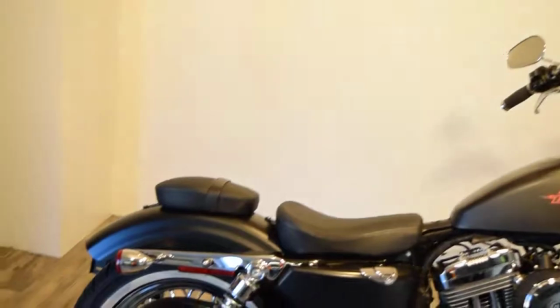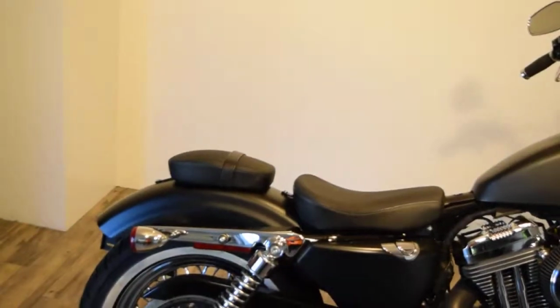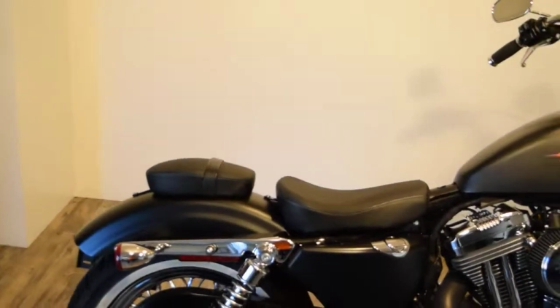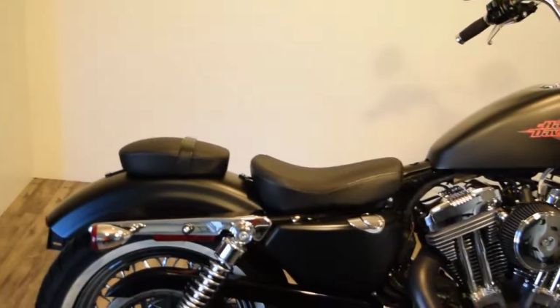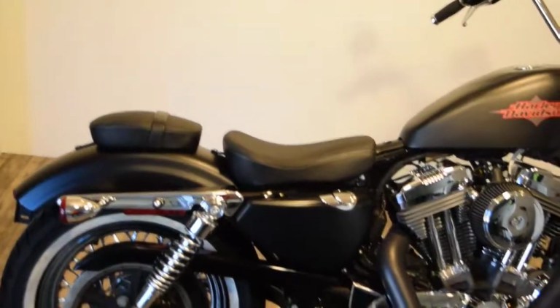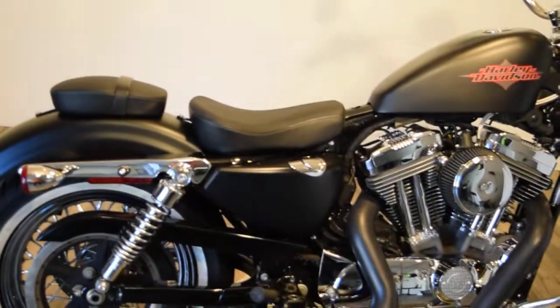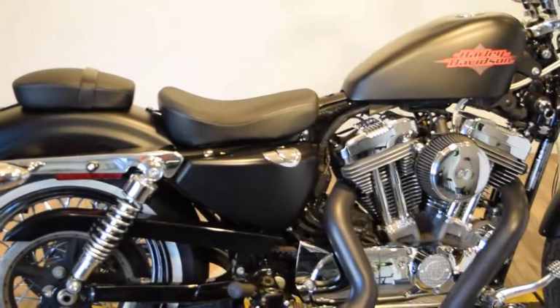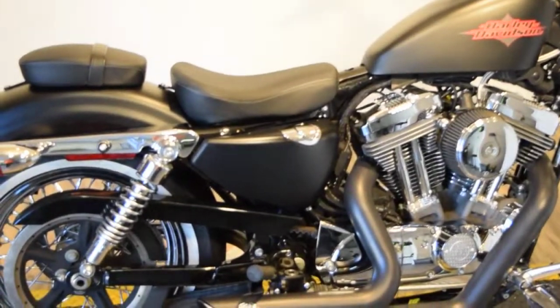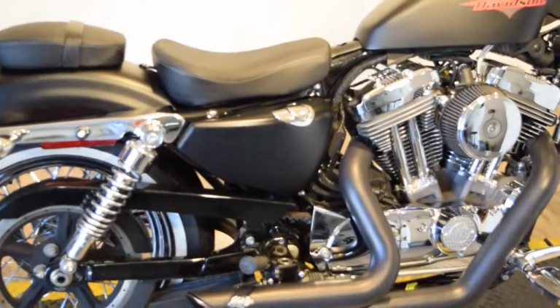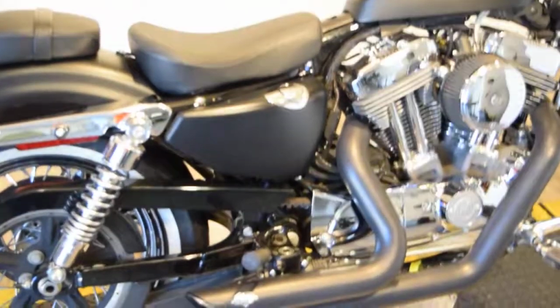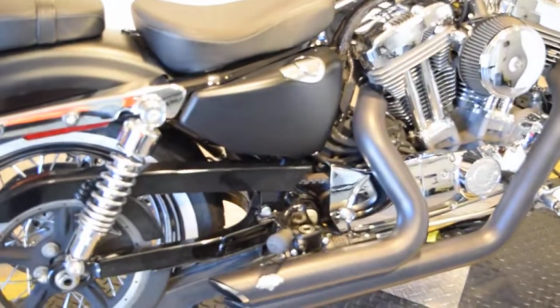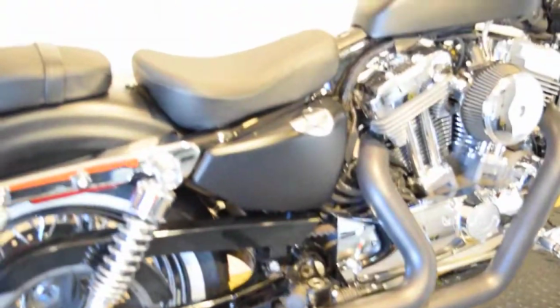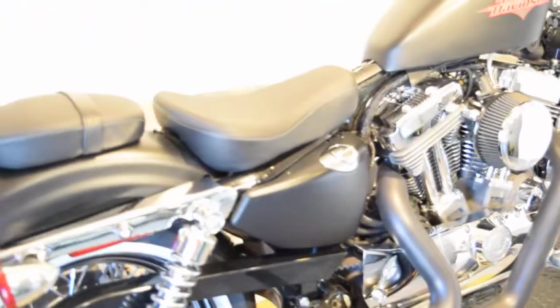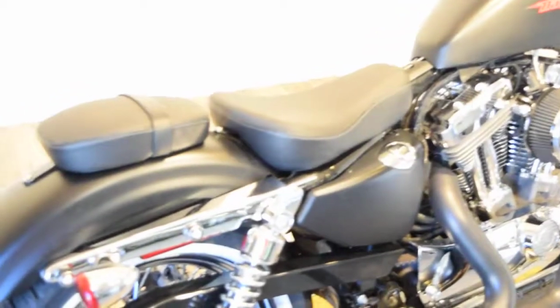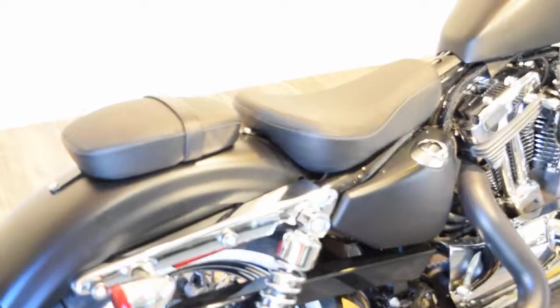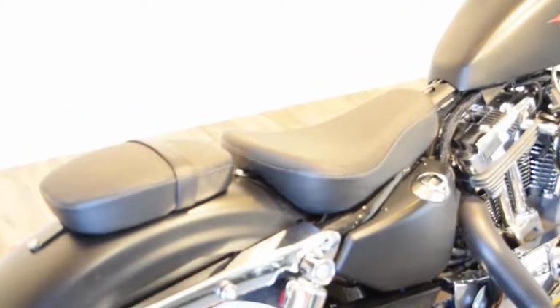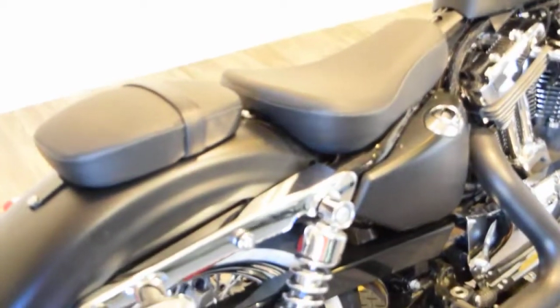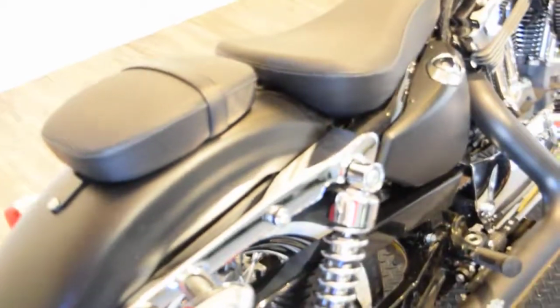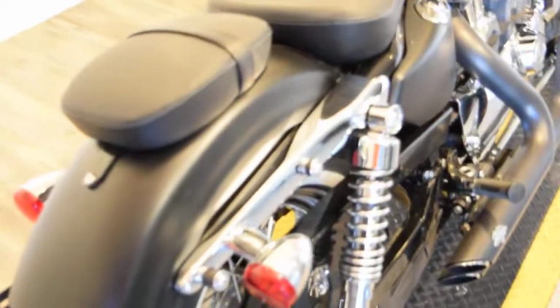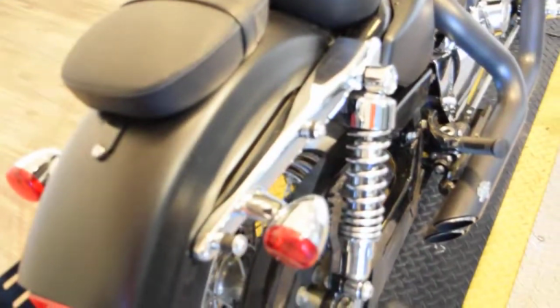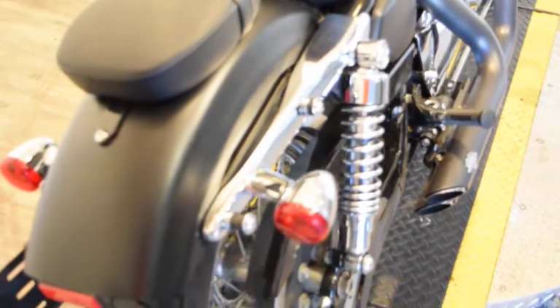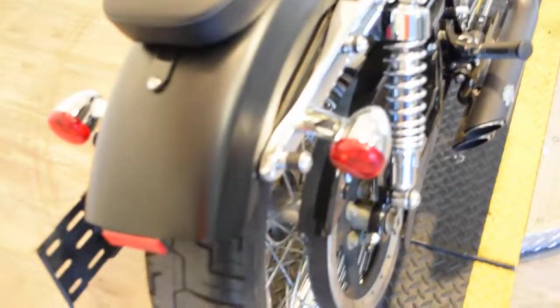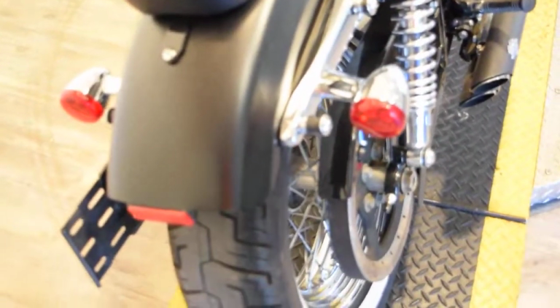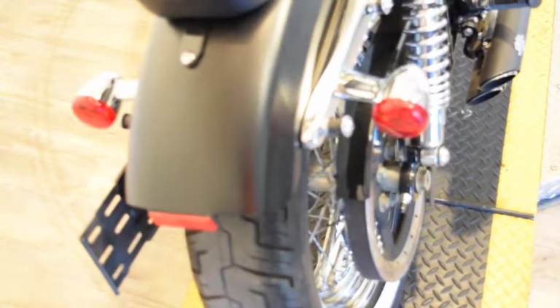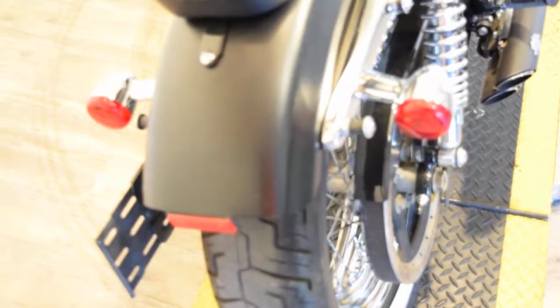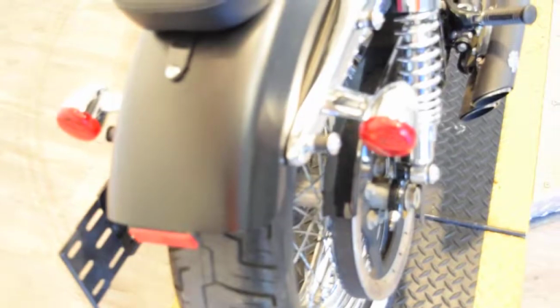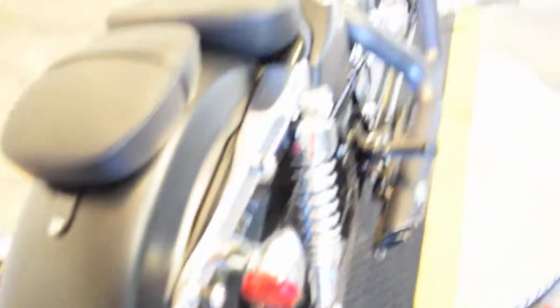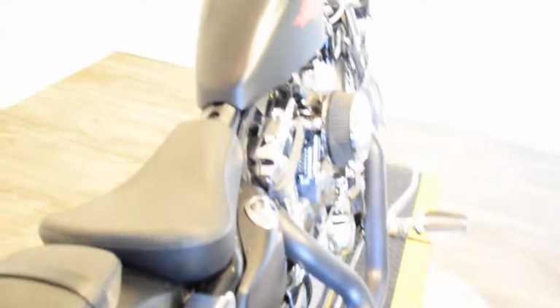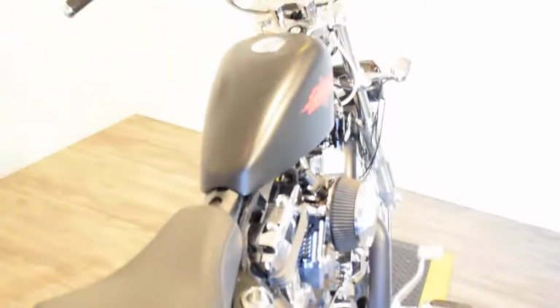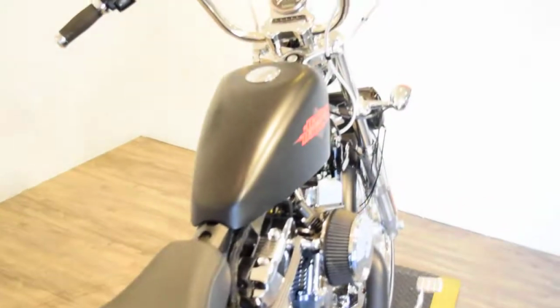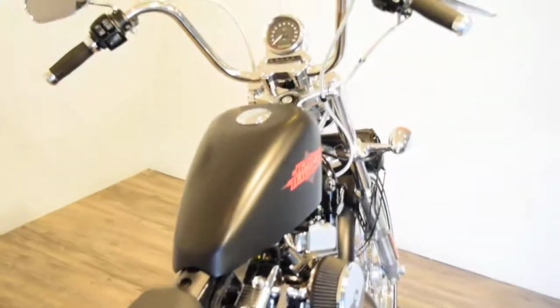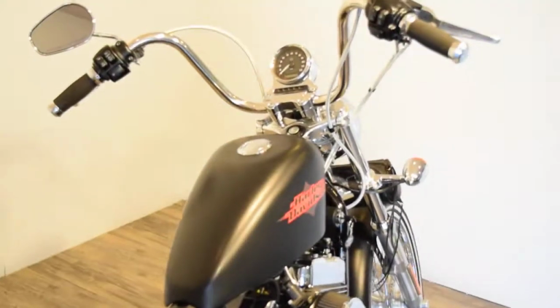They added a back seat, passenger foot pegs, and the mounting hardware for a backrest. We don't have the backrest, but it comes with the hardware. They also put braided lines on it.